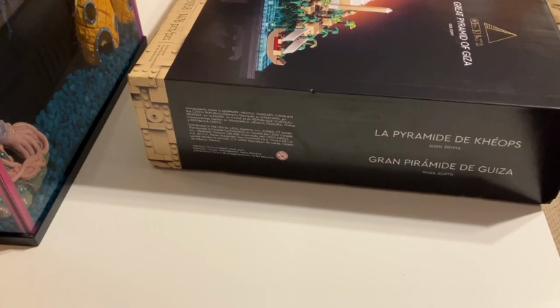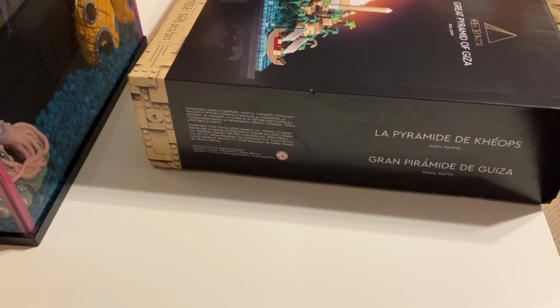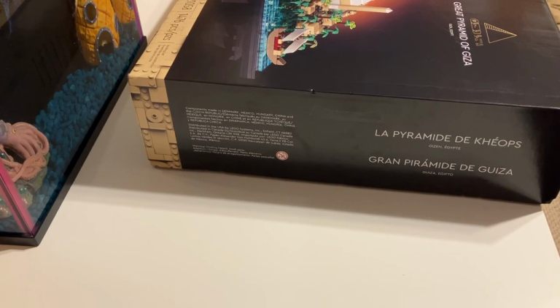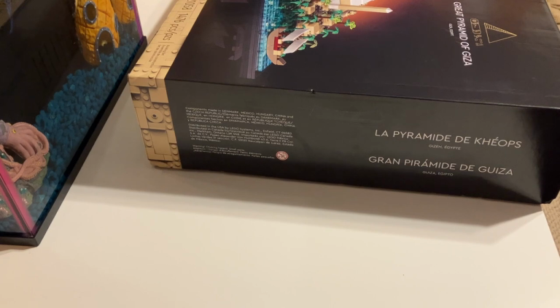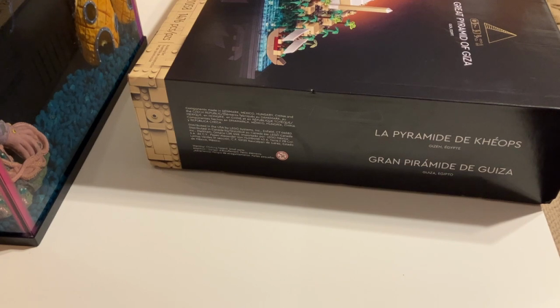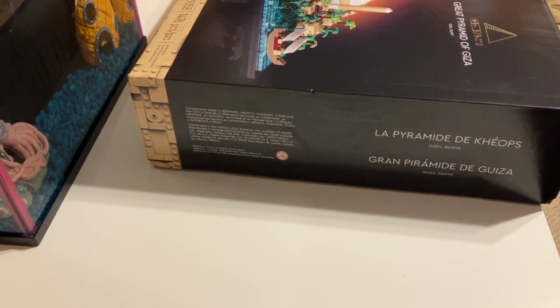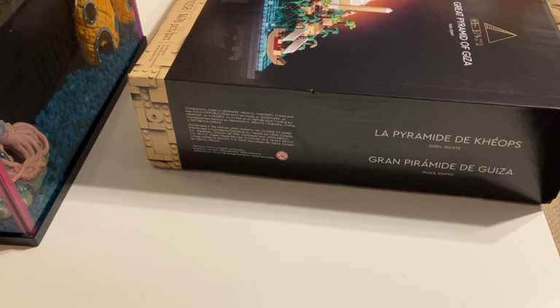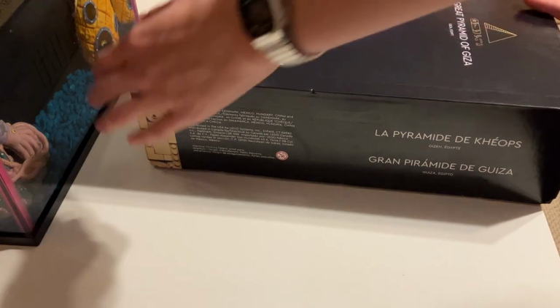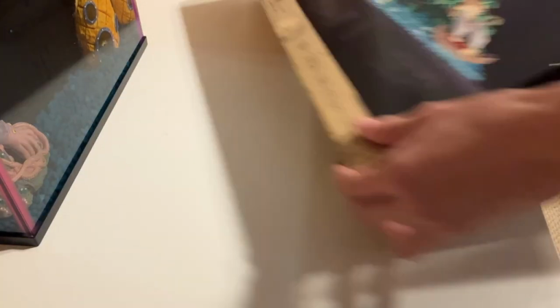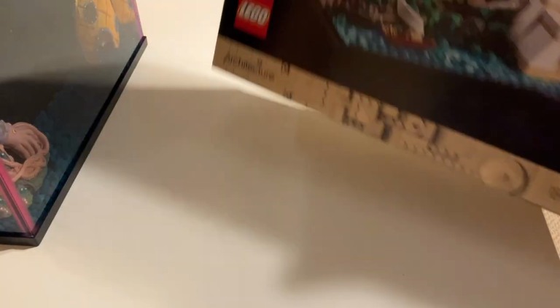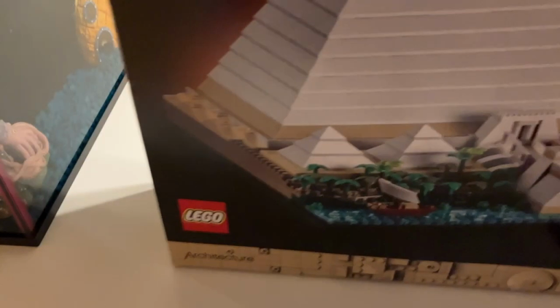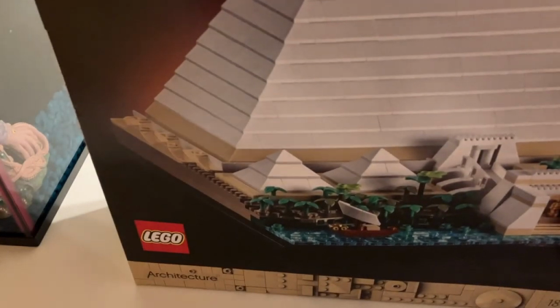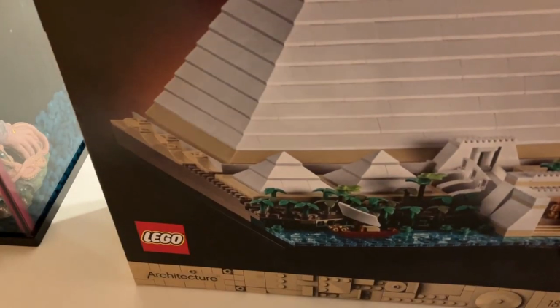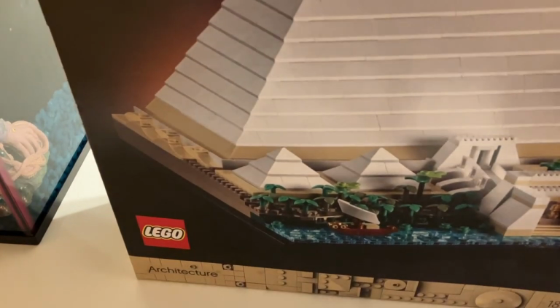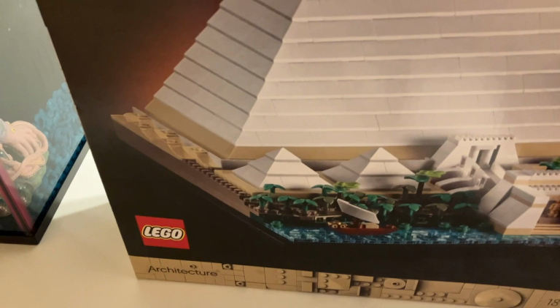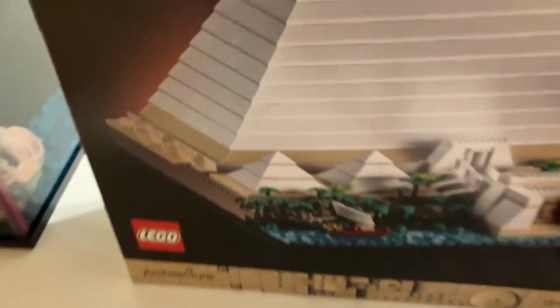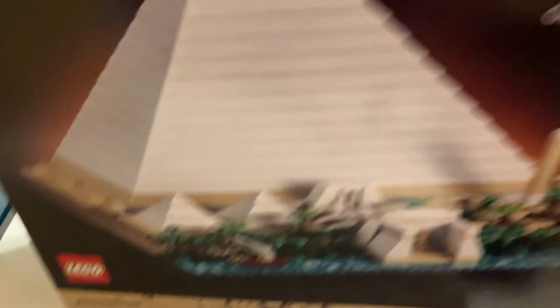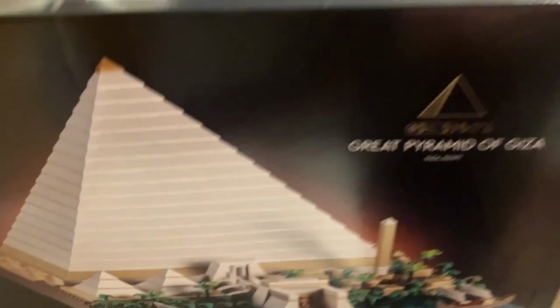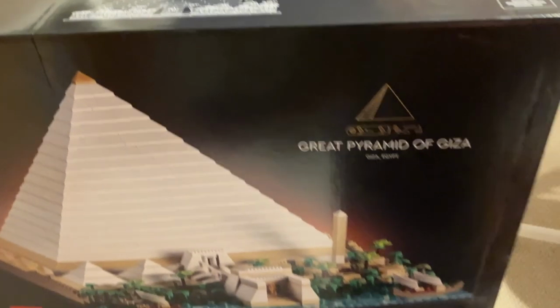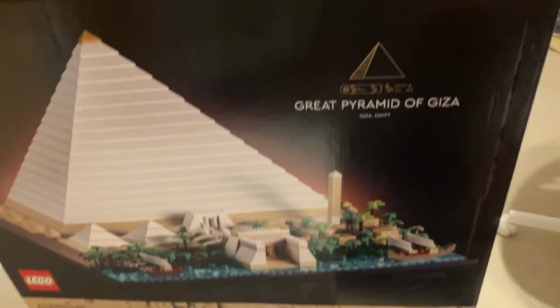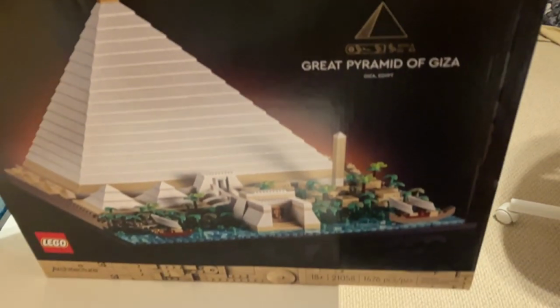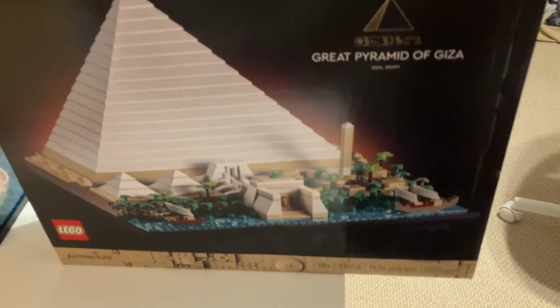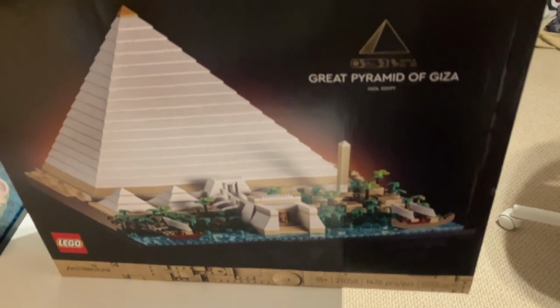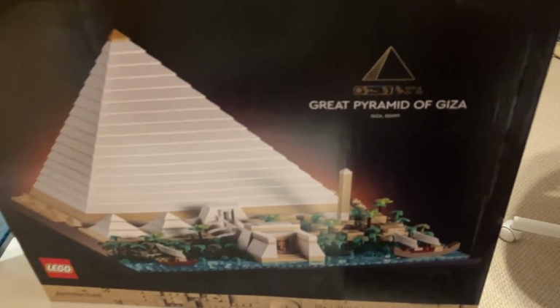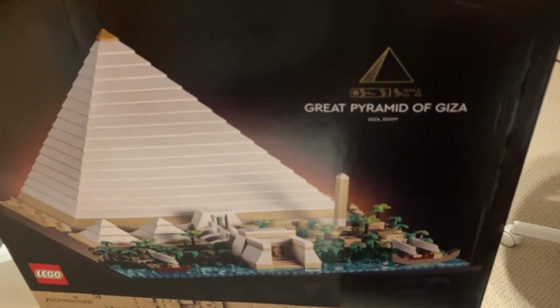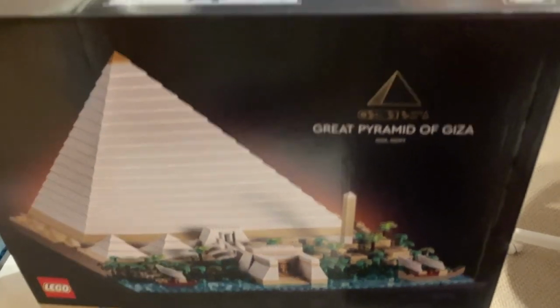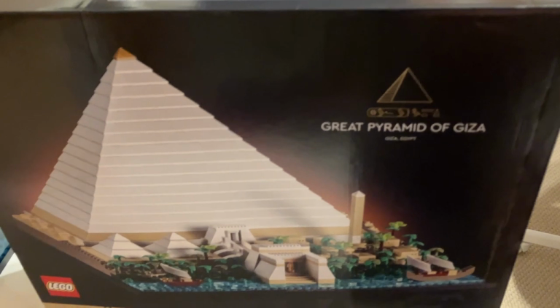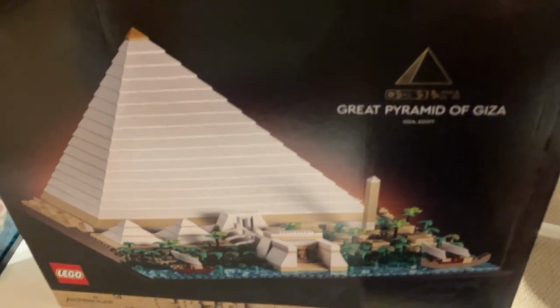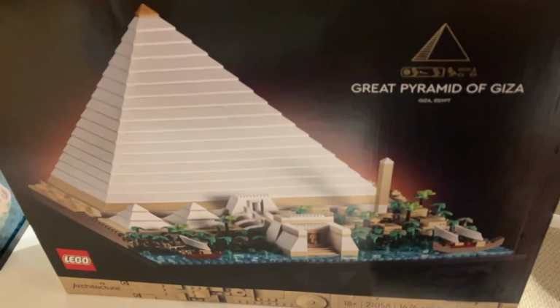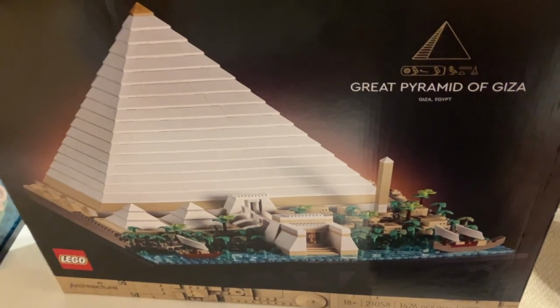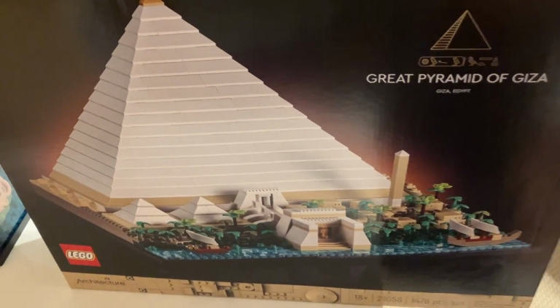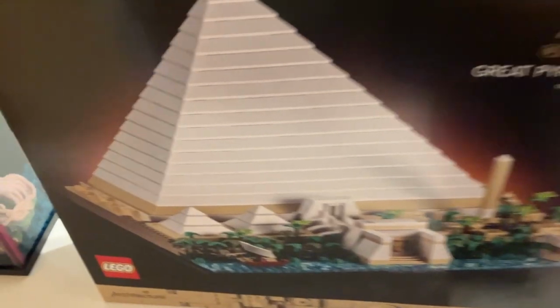First off we'll take a look at the box art. Starting with the front, there's a nice pyramid. I think they have it look white, which is how it used to look in the olden days. Now in modern days it's kind of crumbly and stuff.